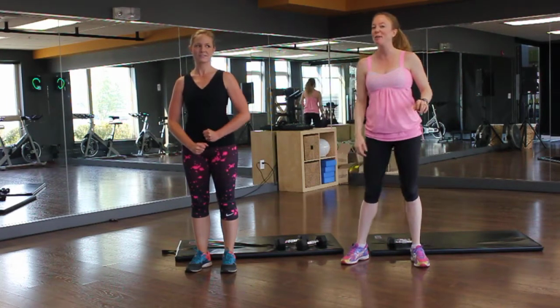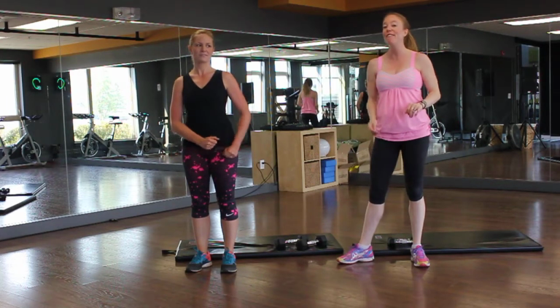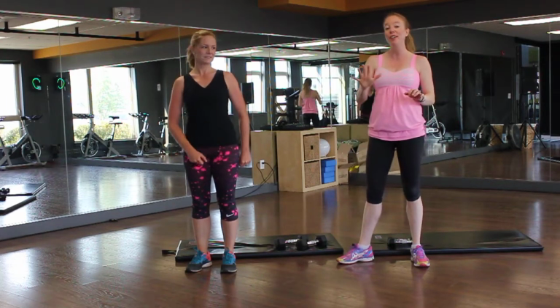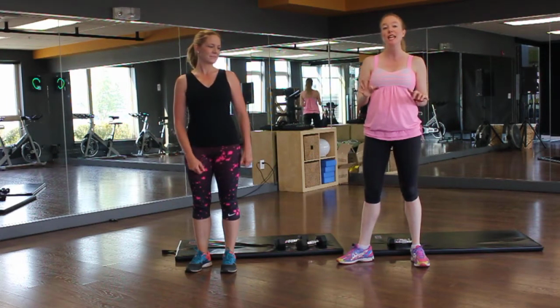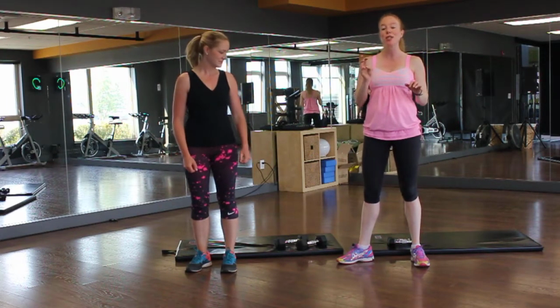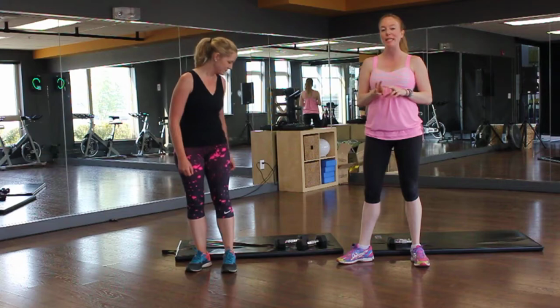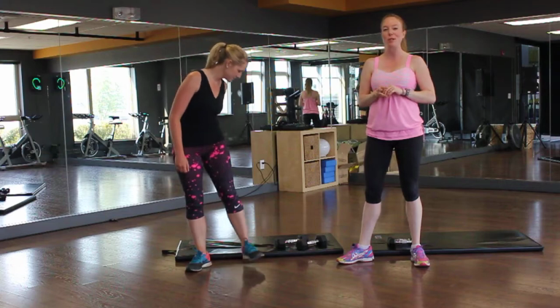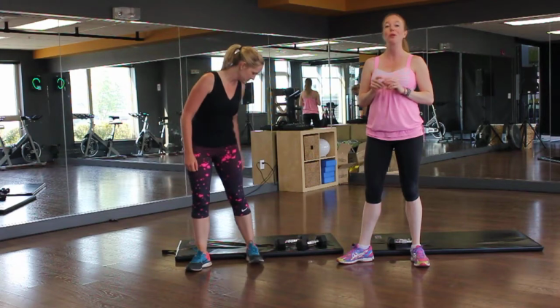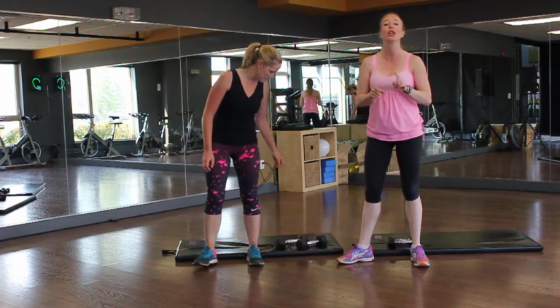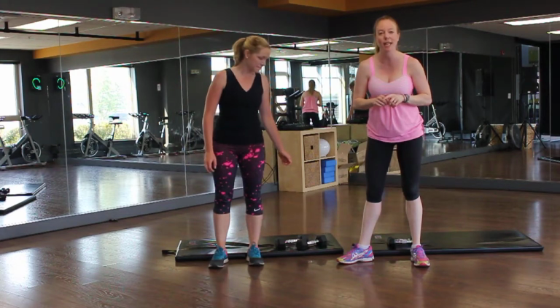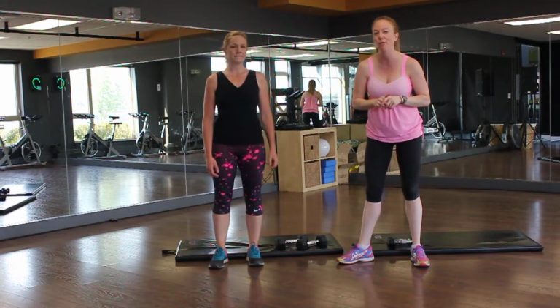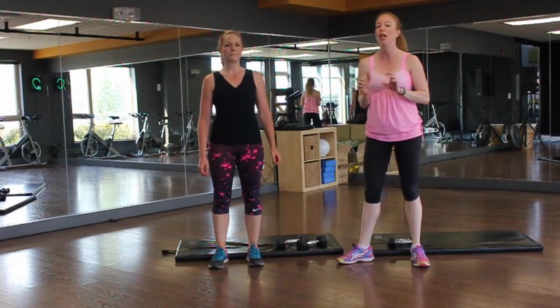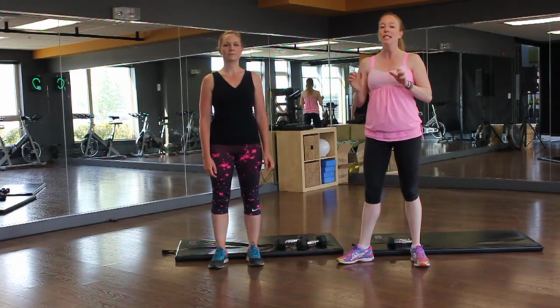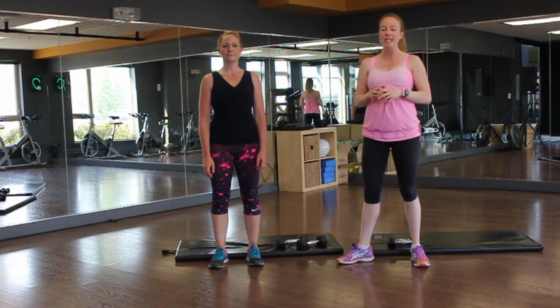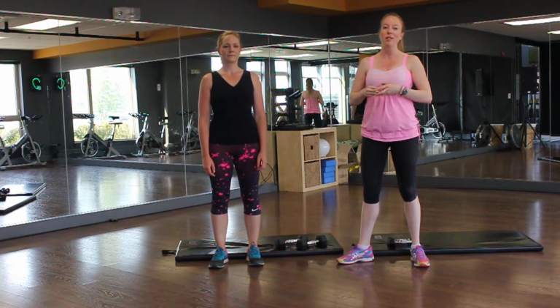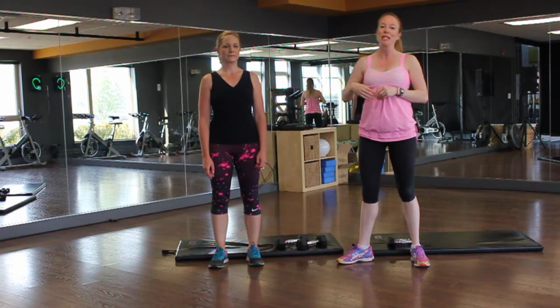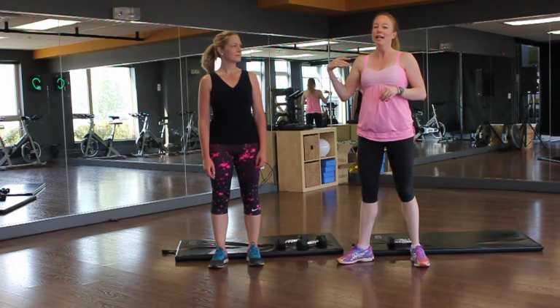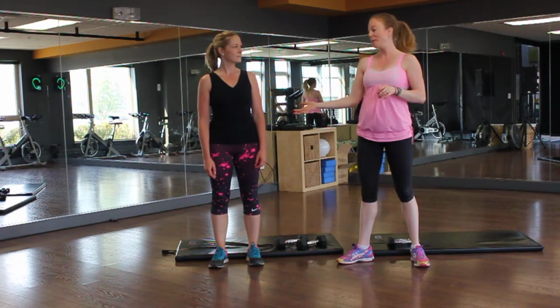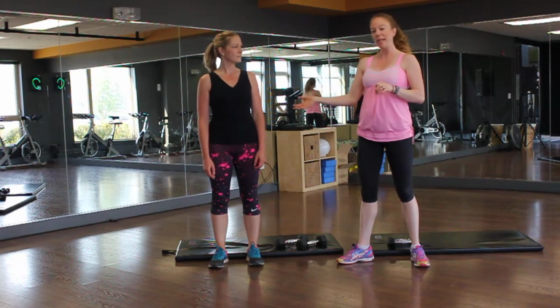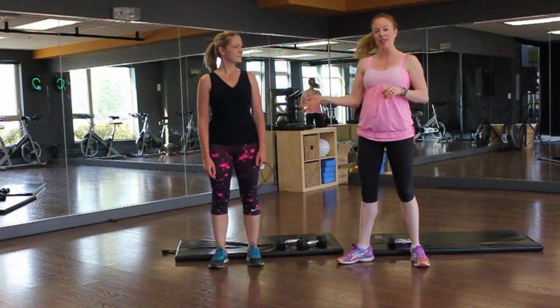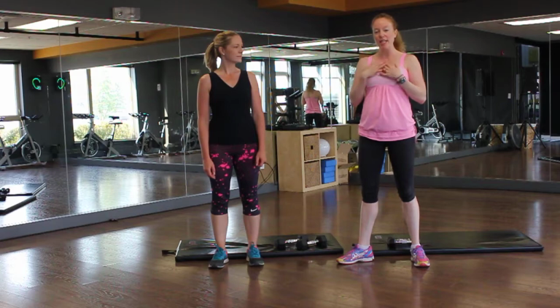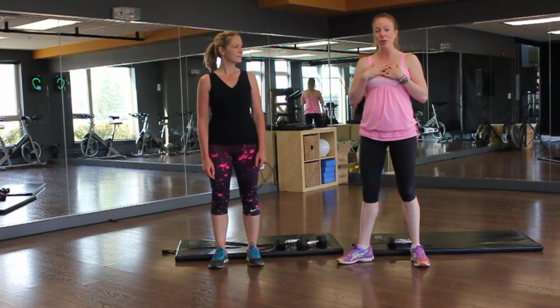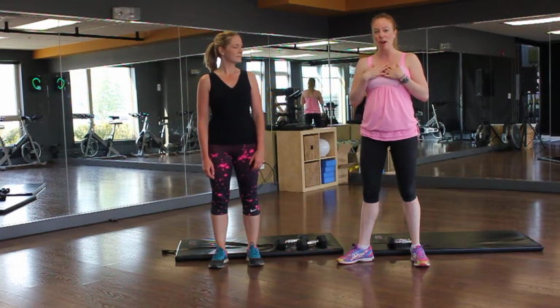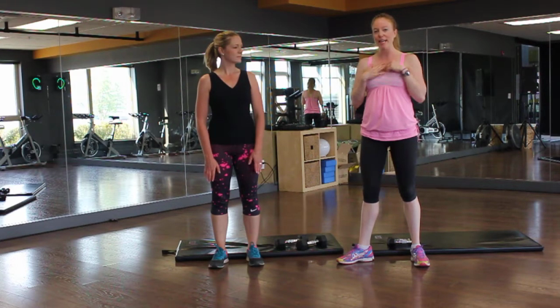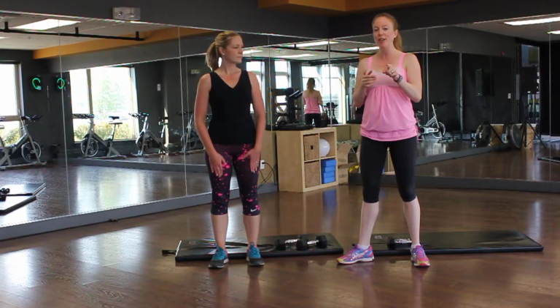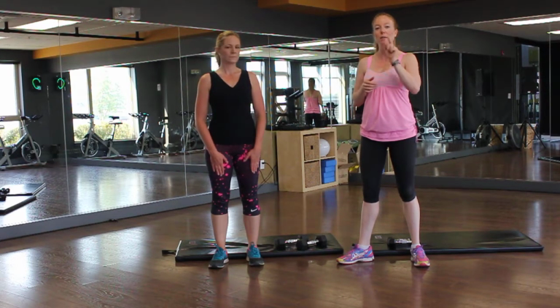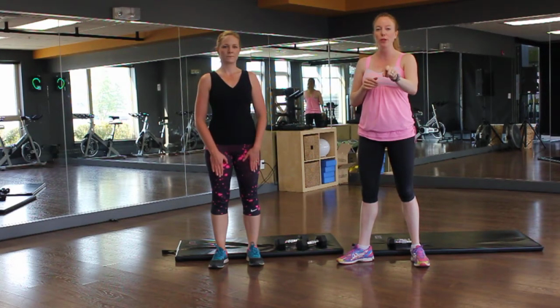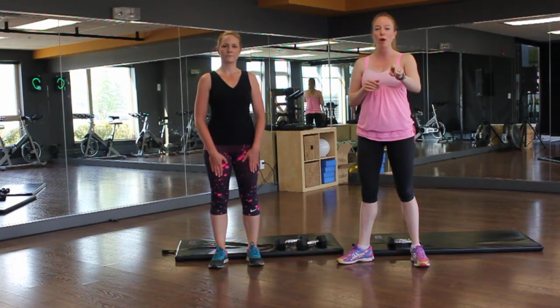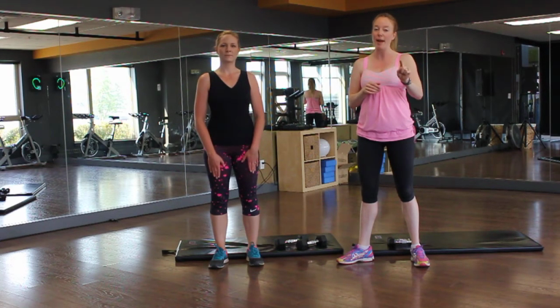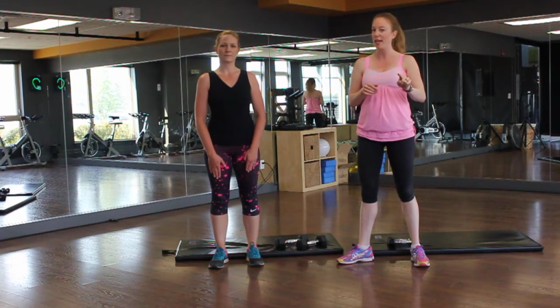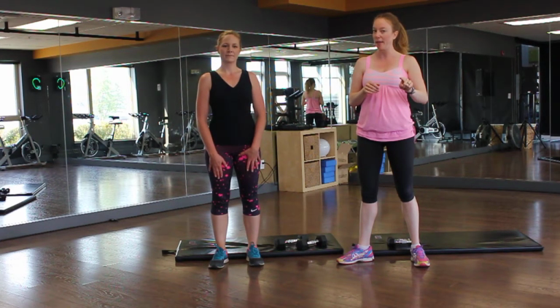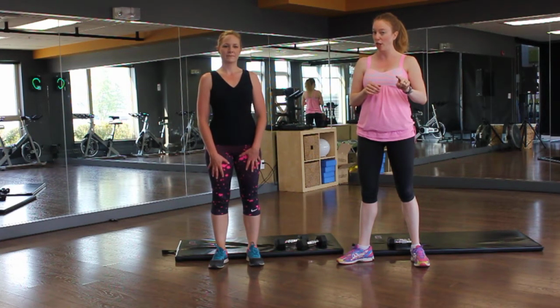So we have five exercises, three times through, 30 seconds of work, 10 seconds of rest. Kim is doing the advanced, I'm doing the modified. Get your timer, do your warm-up and your dynamic stretching.